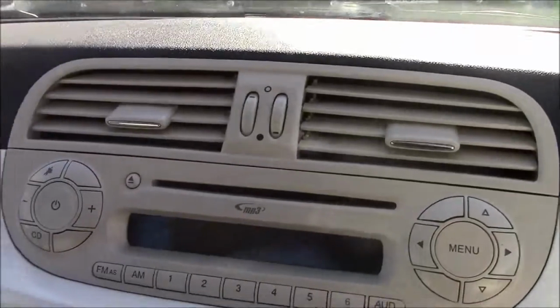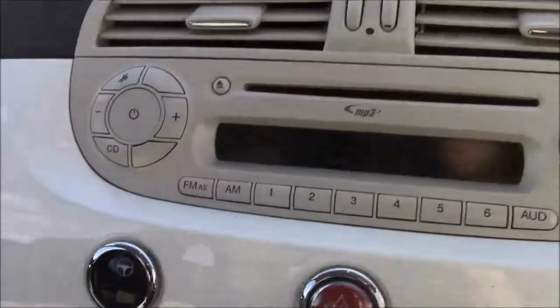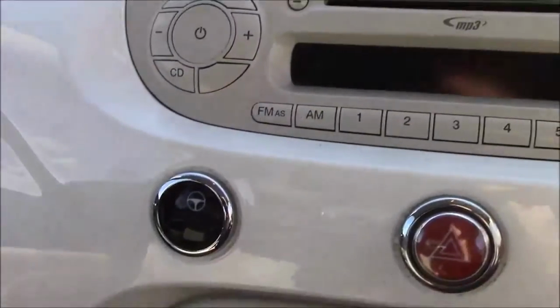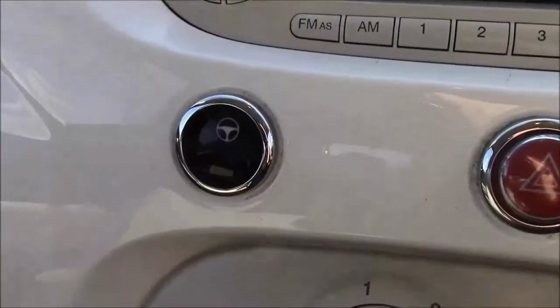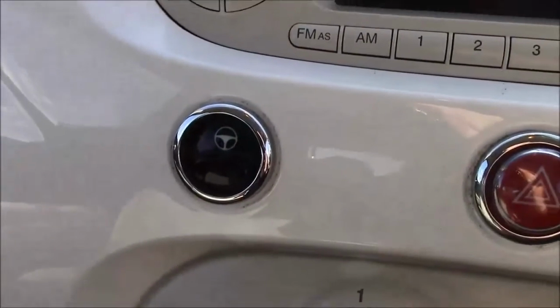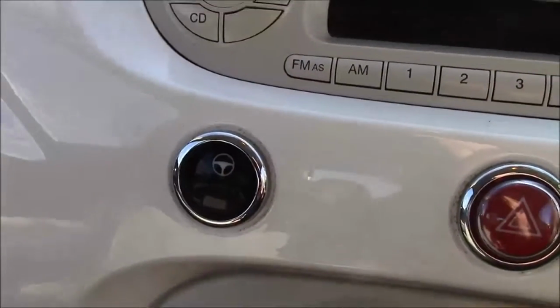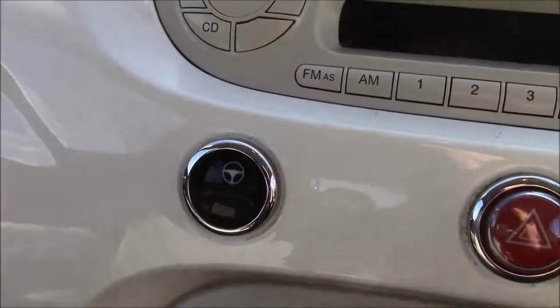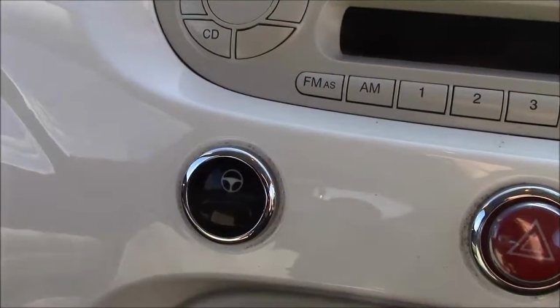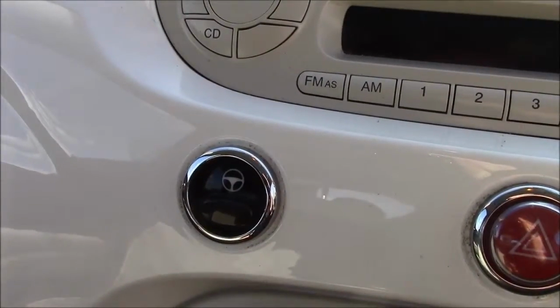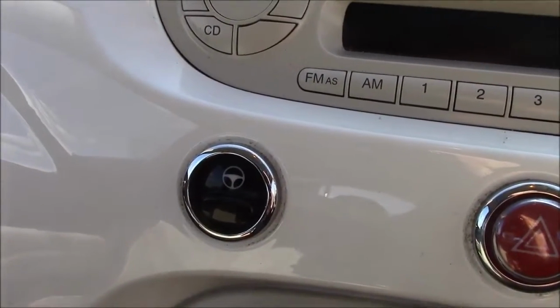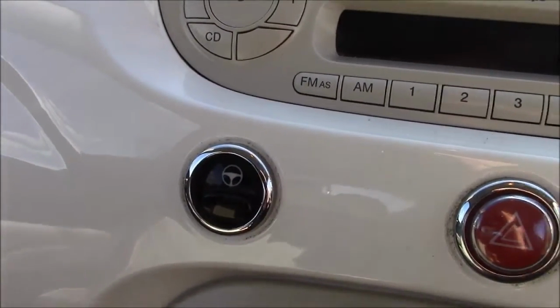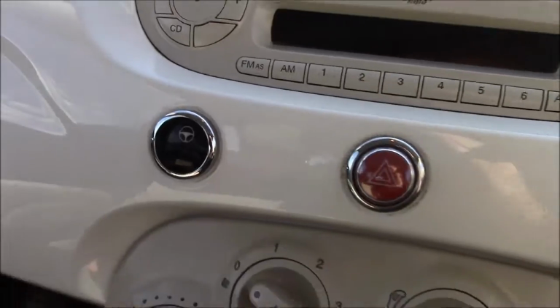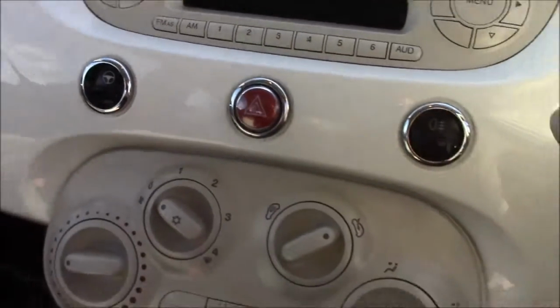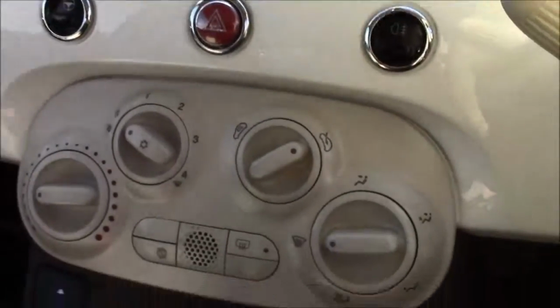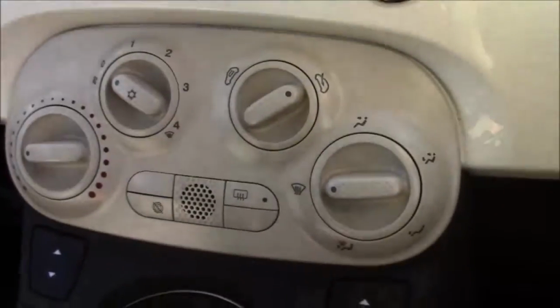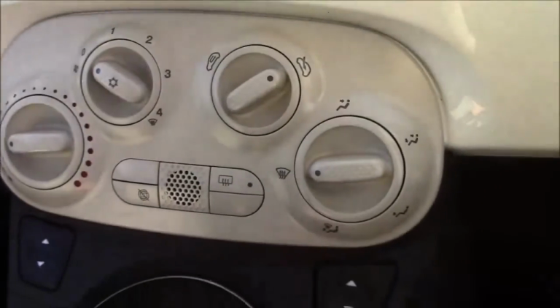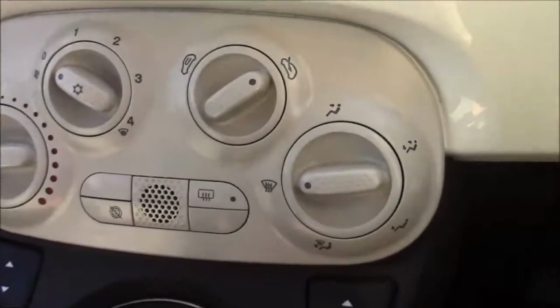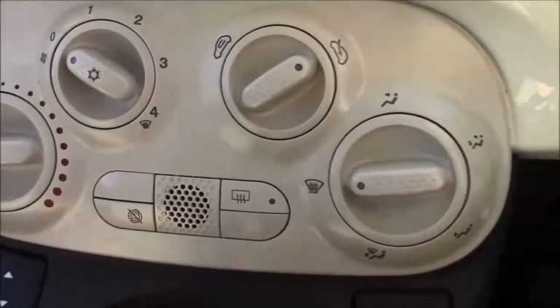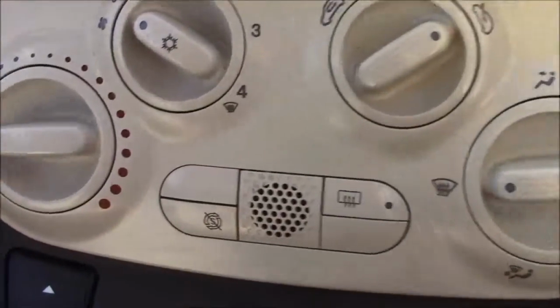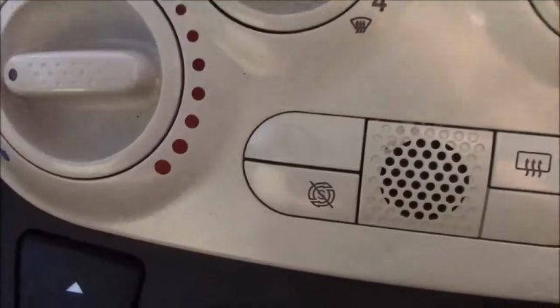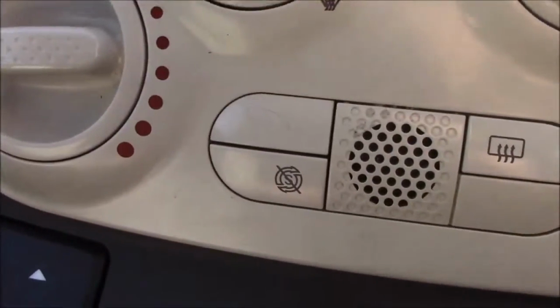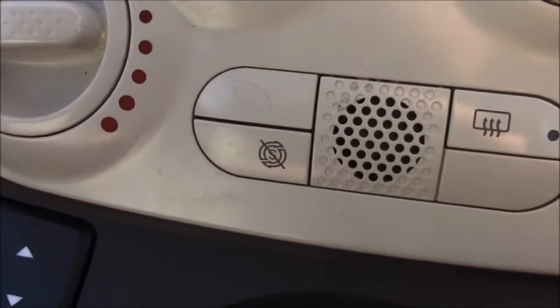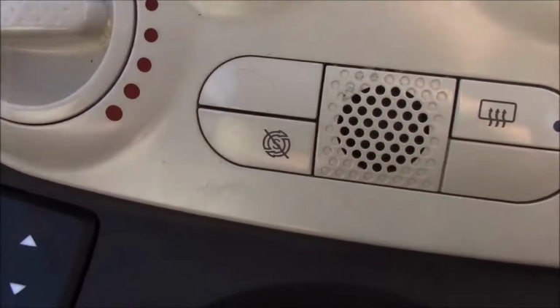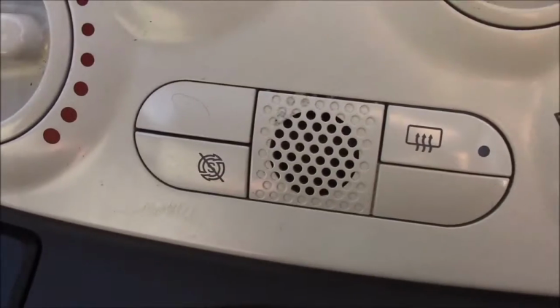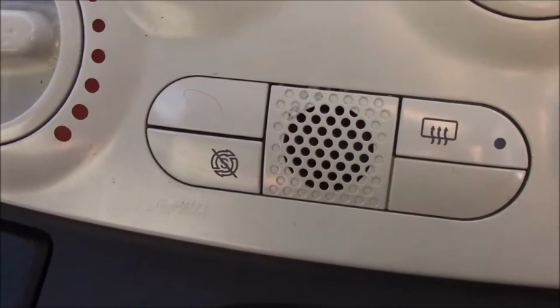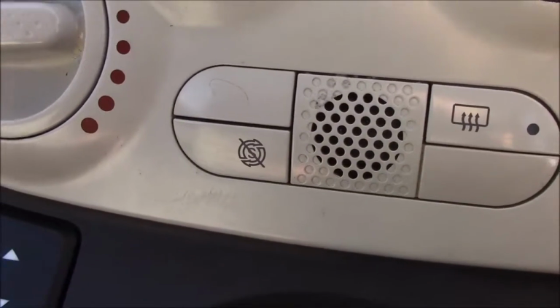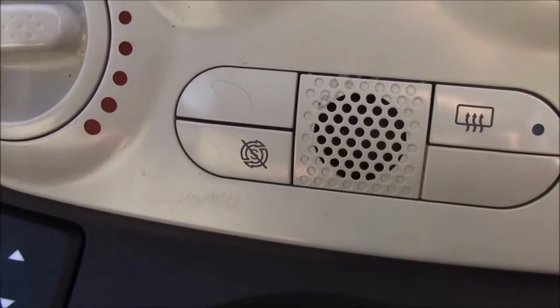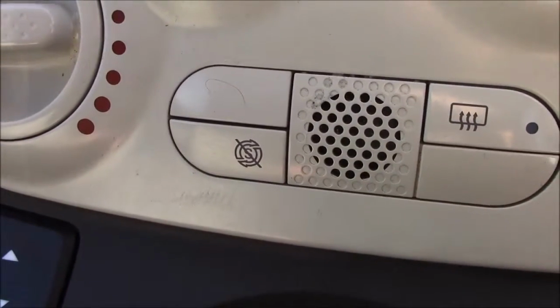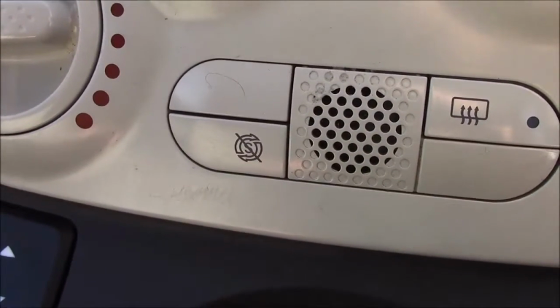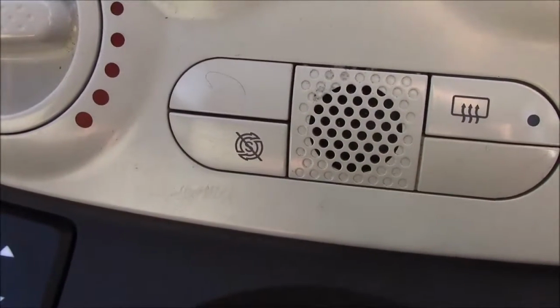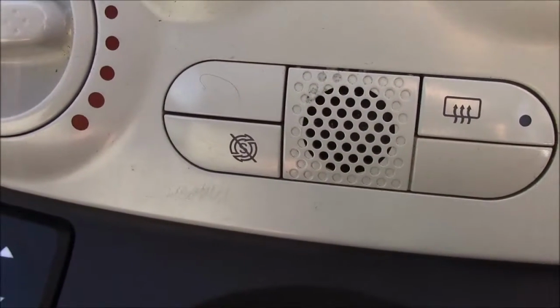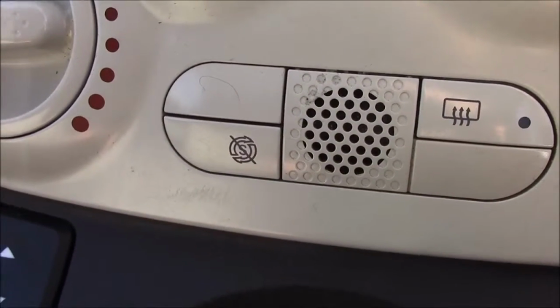Just below that you have your city steering option, which simply slackens off the steering in those tighter areas. Just below that again you have your various climate control settings along with your auto stop-start technology. This allows the engine to switch off when idle — for example when you're stuck at traffic lights — and simply re-engages once the clutch is depressed.